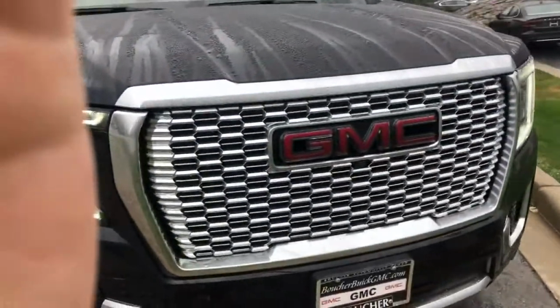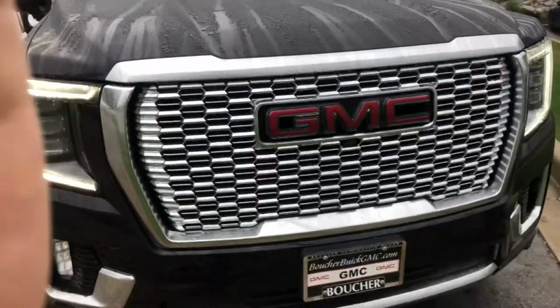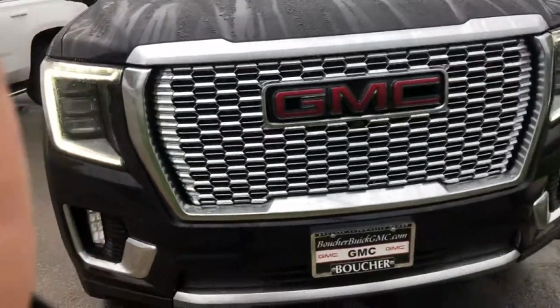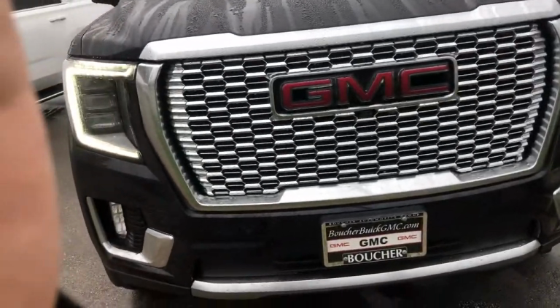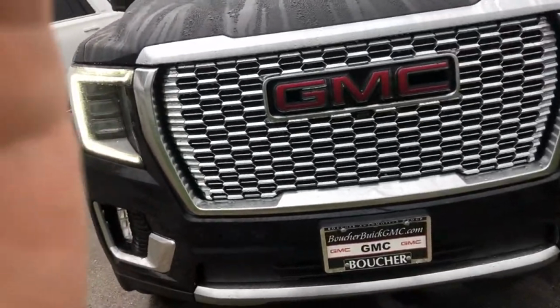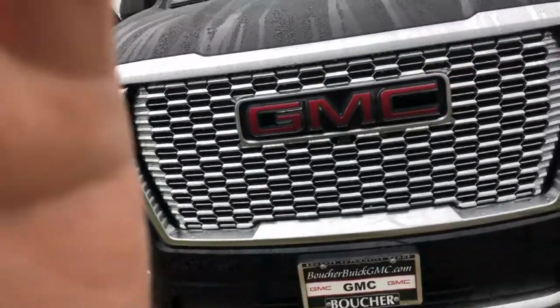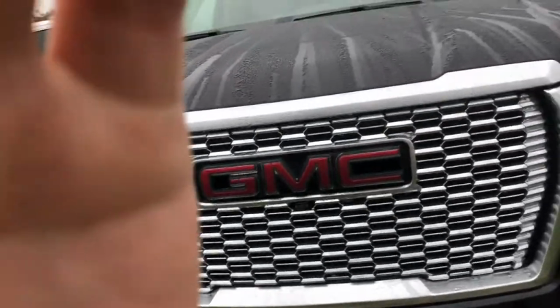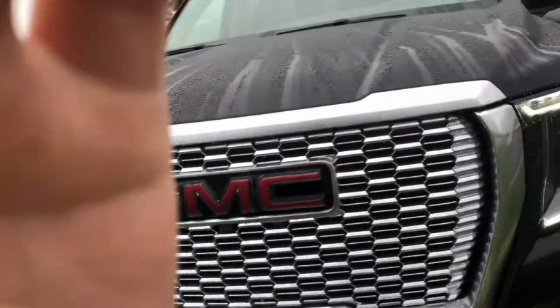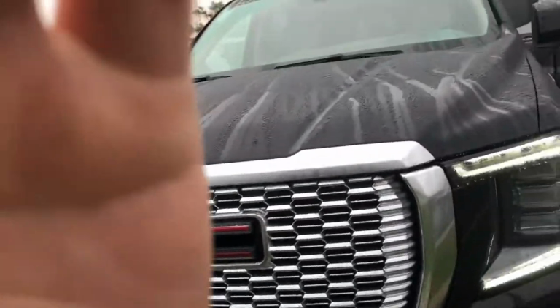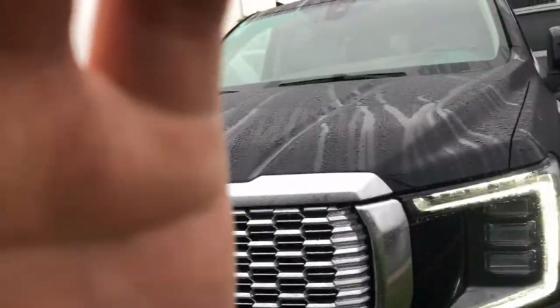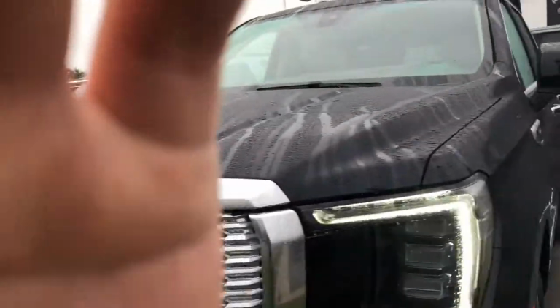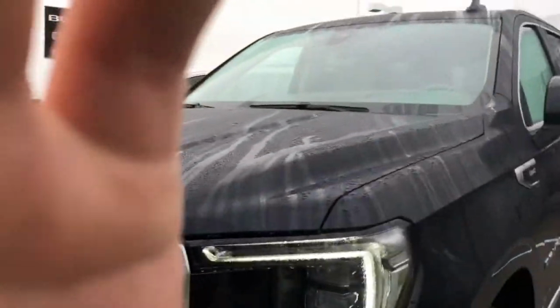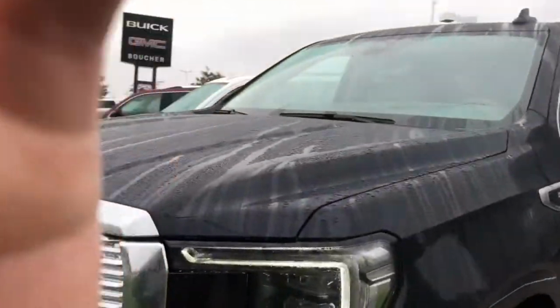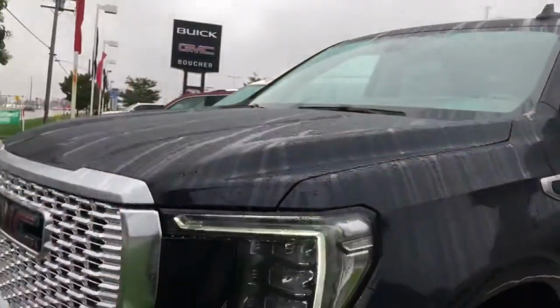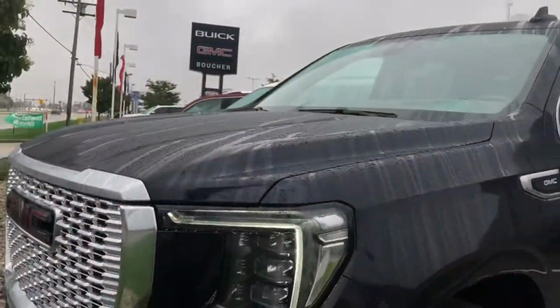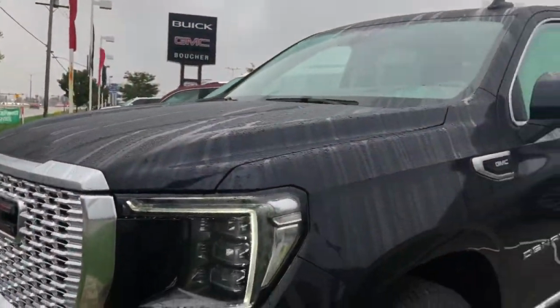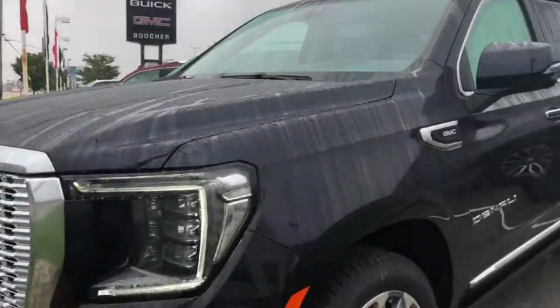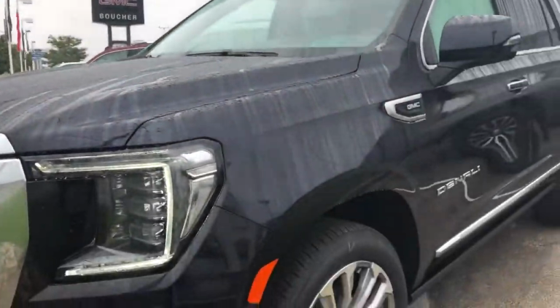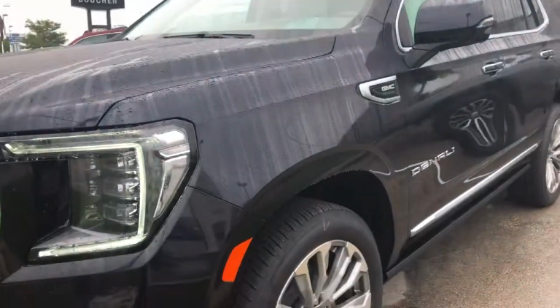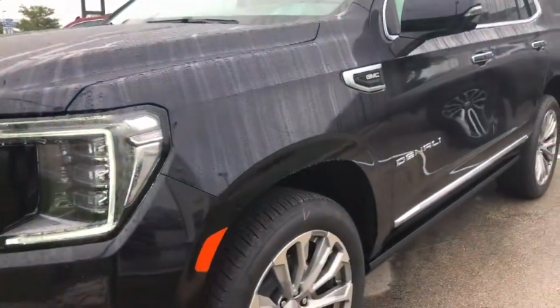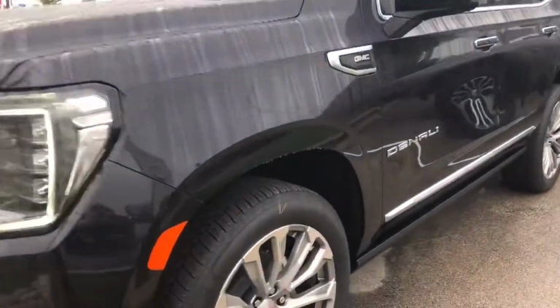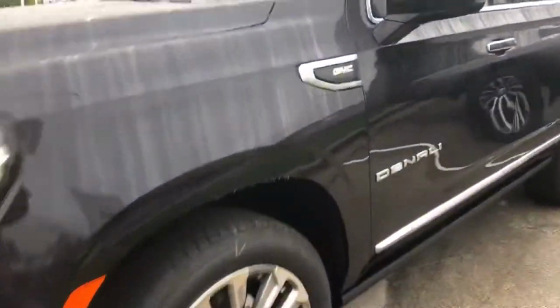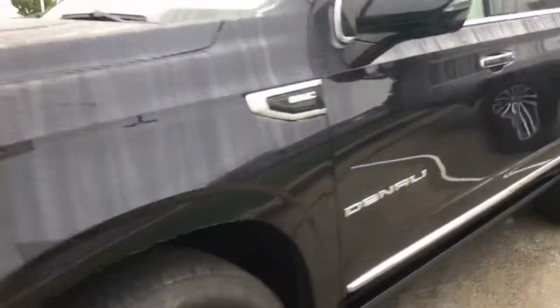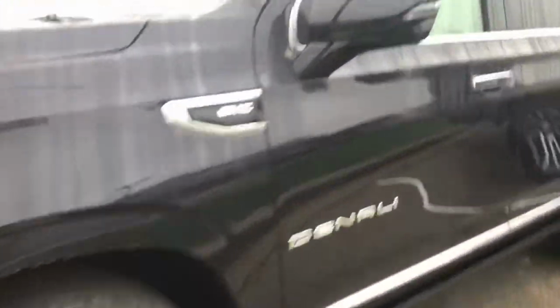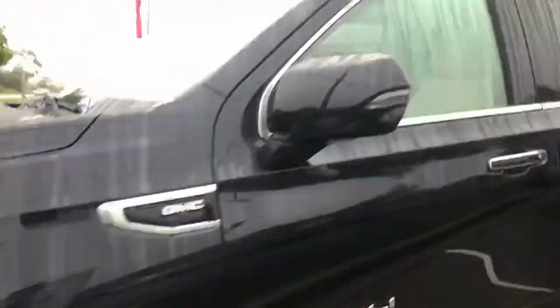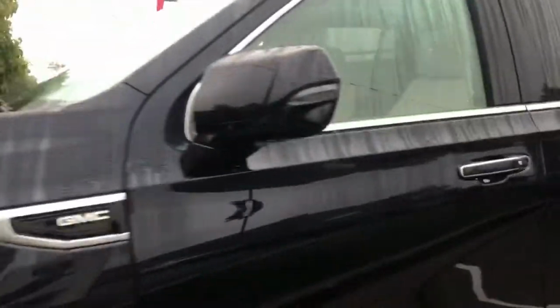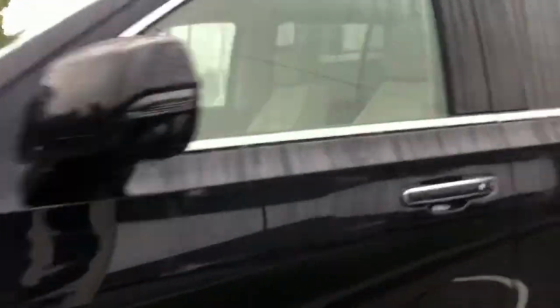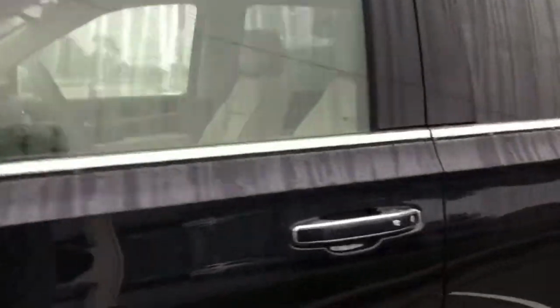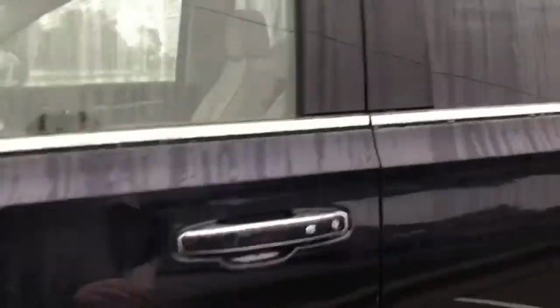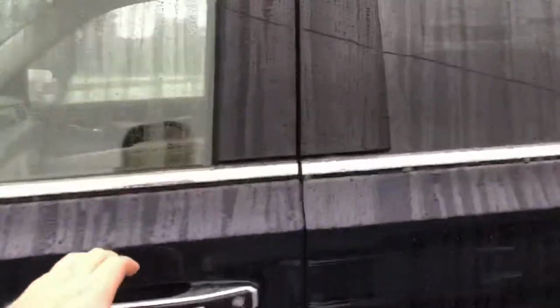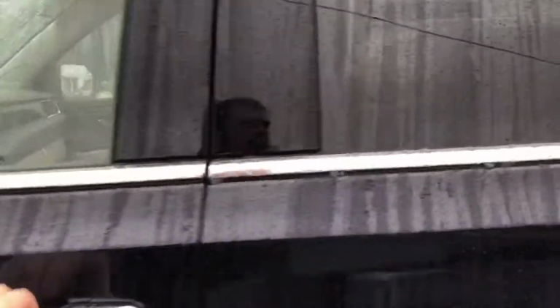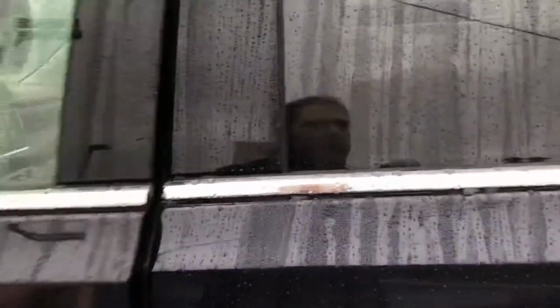It has a signature Denali front grille, power boards along the side, as well as 22-inch alloy wheels.